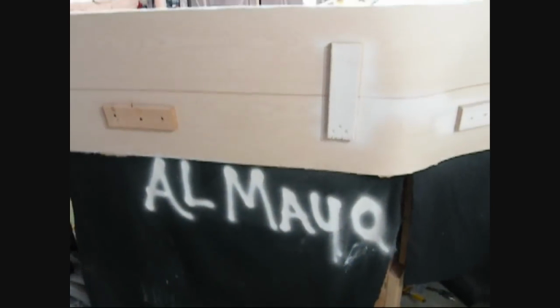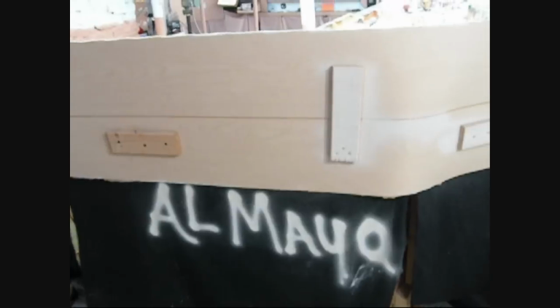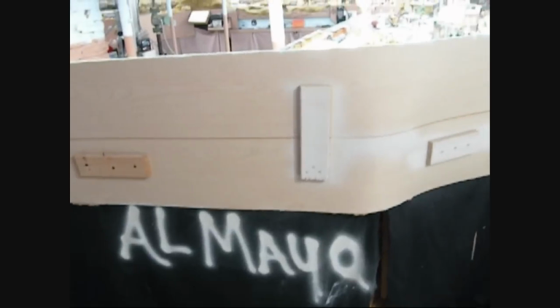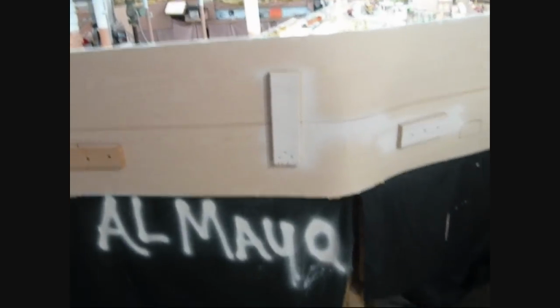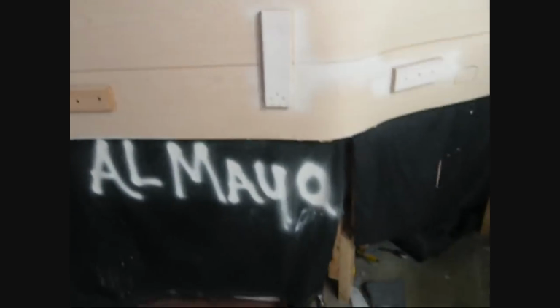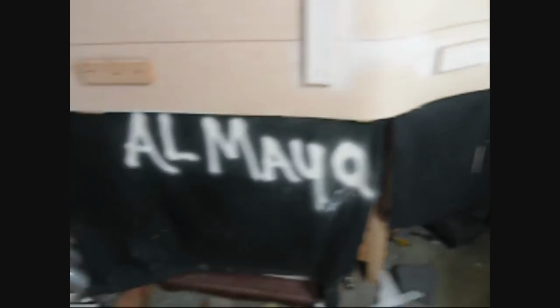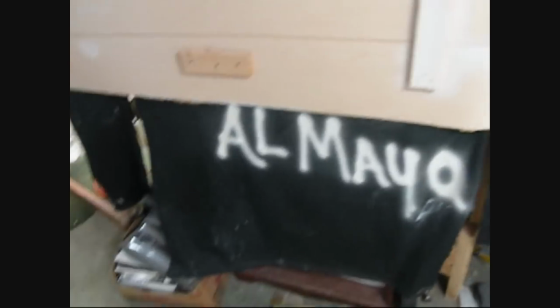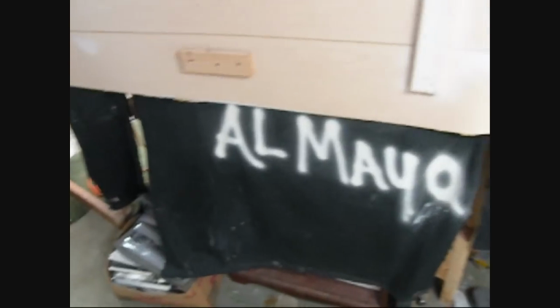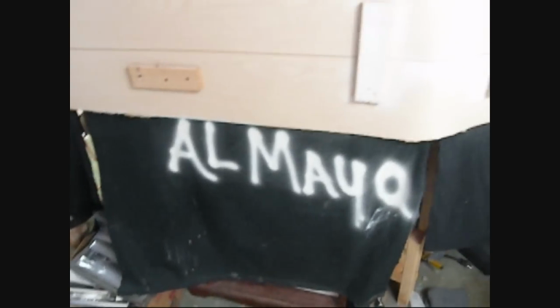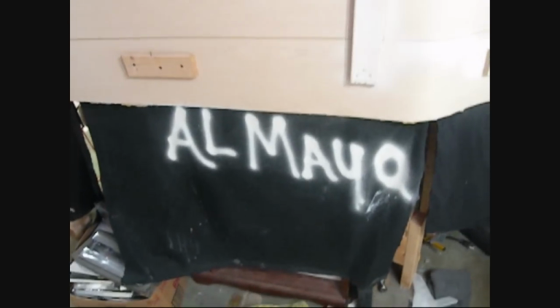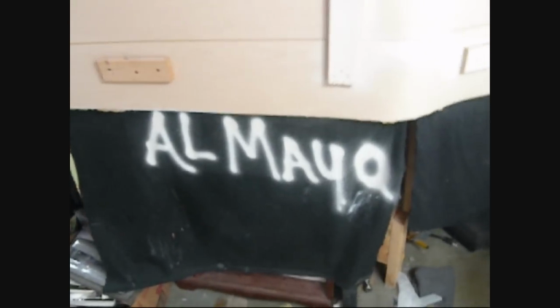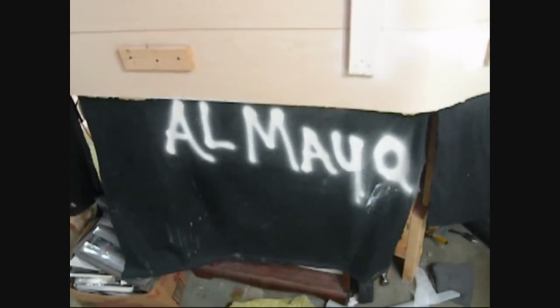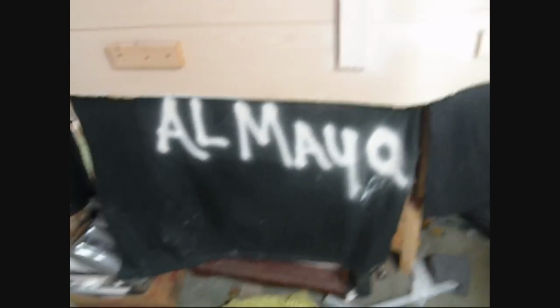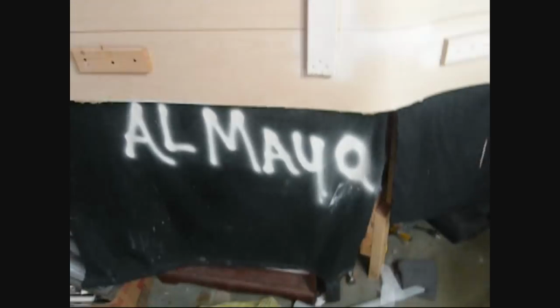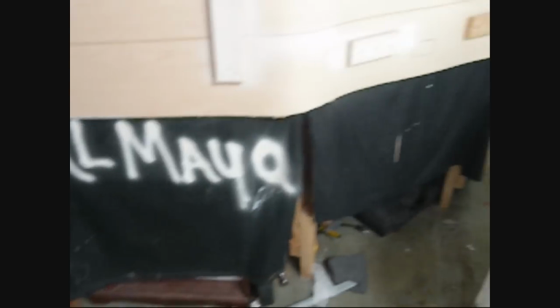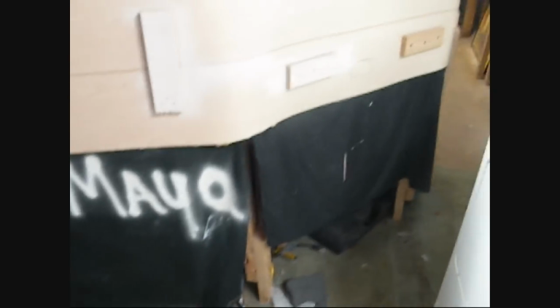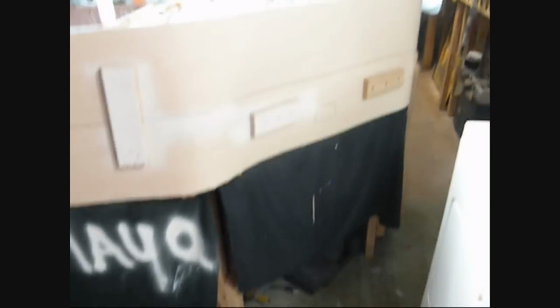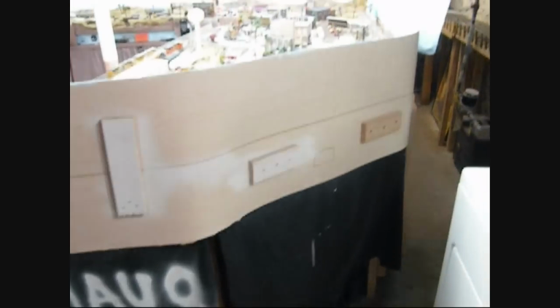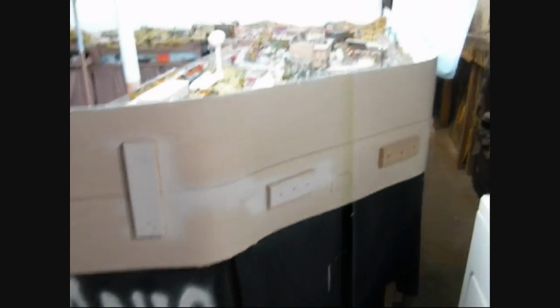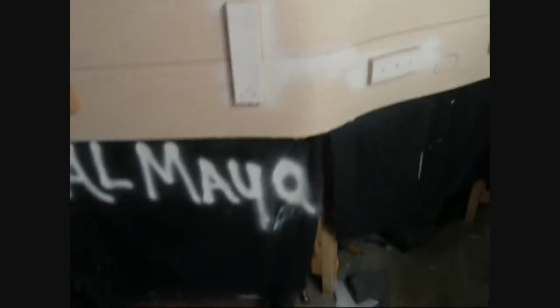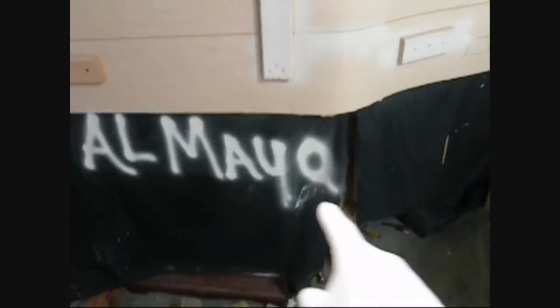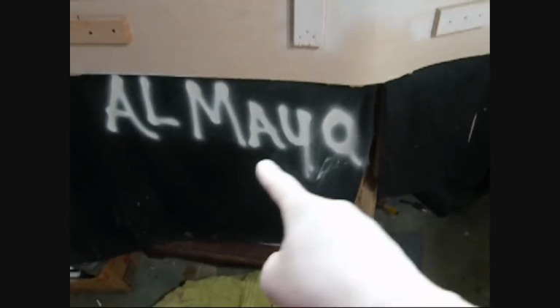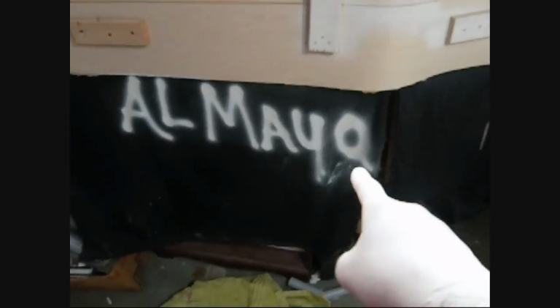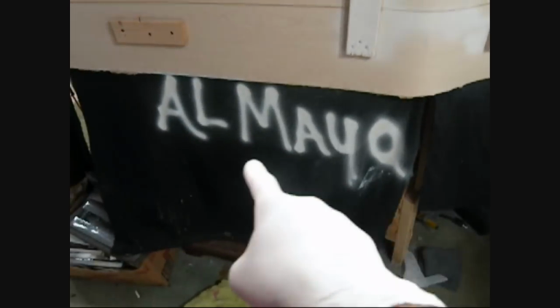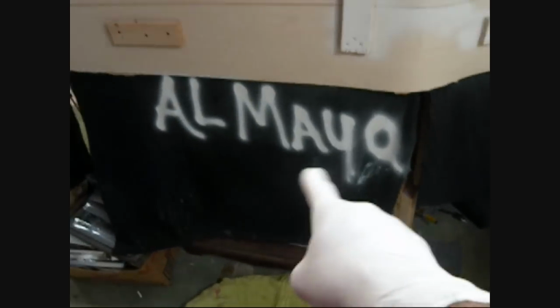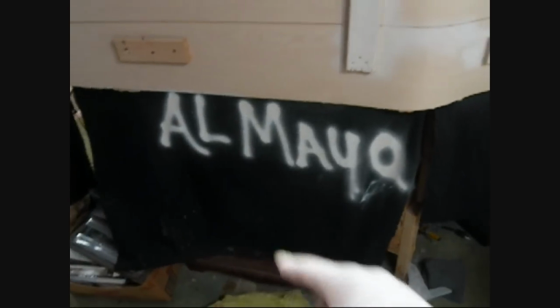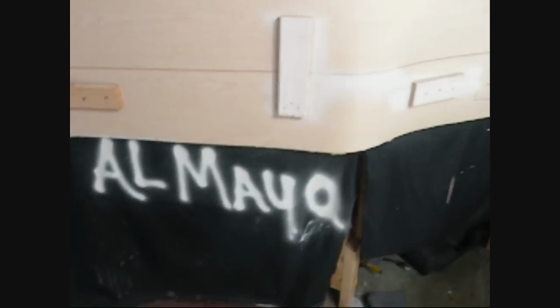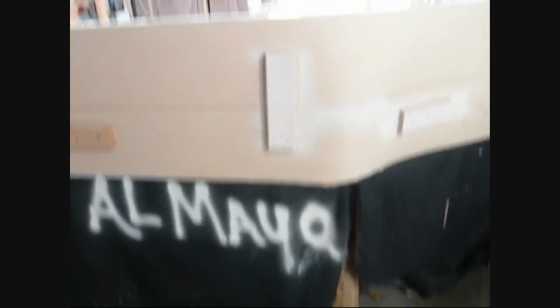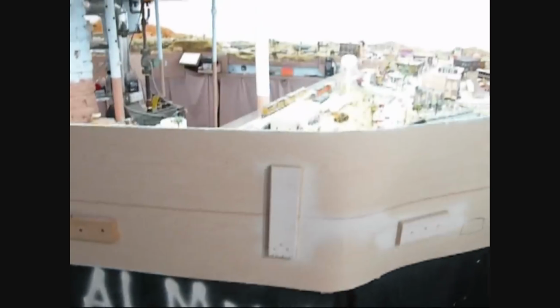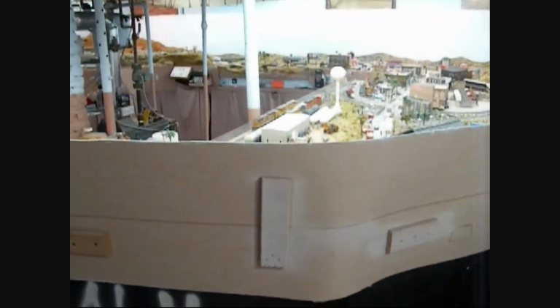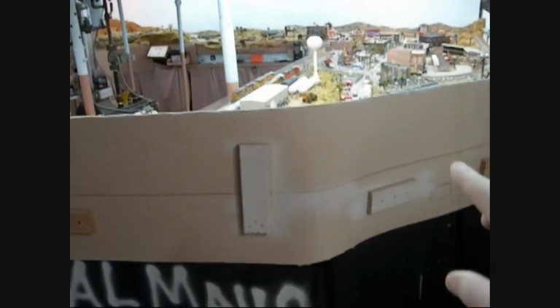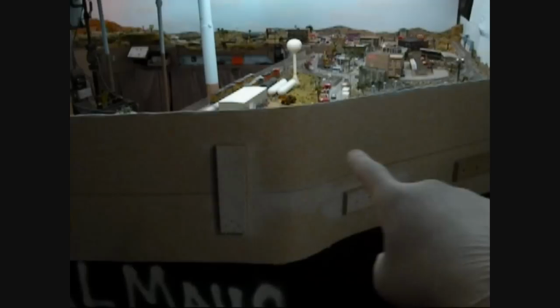Over here you can see I was goofing around — I just spray painted my name there. That's my old fascia cloth, old school. Anyway, let's get back to backdrops.